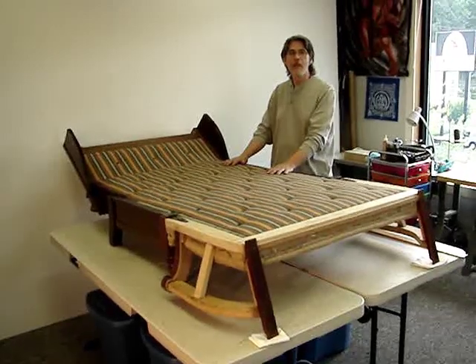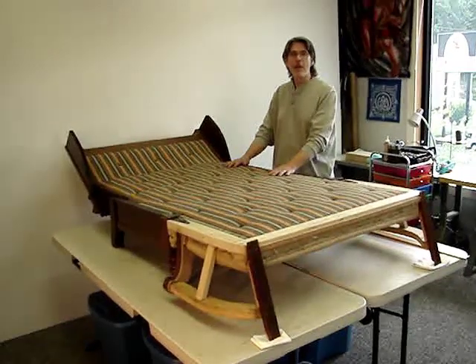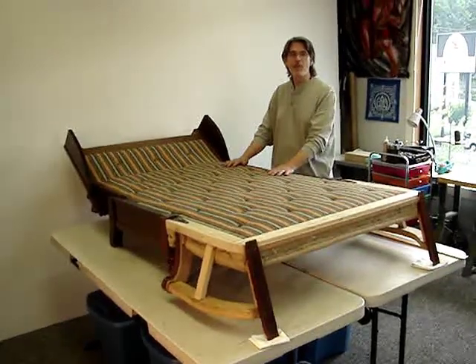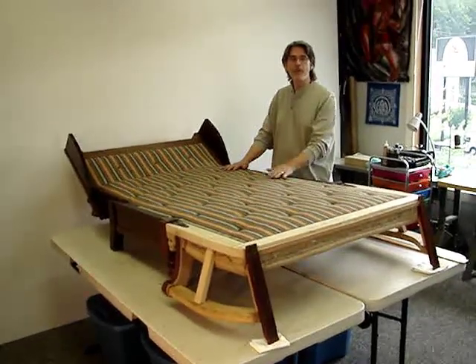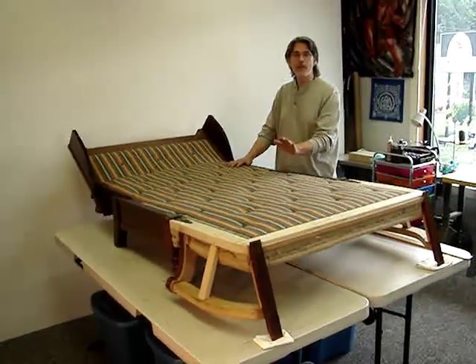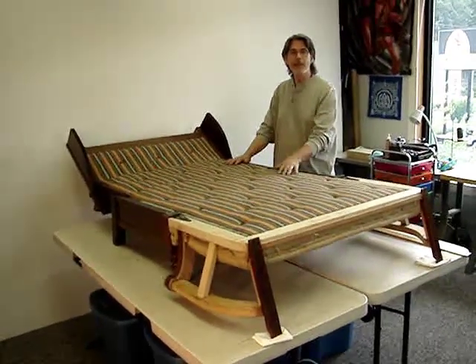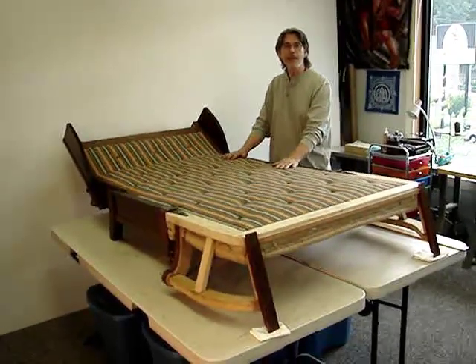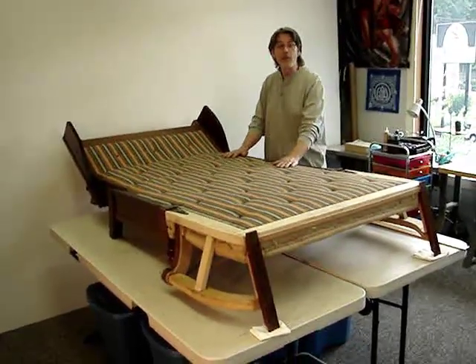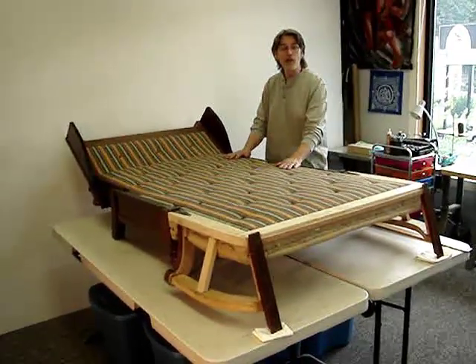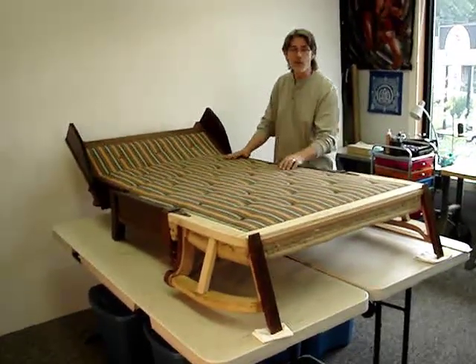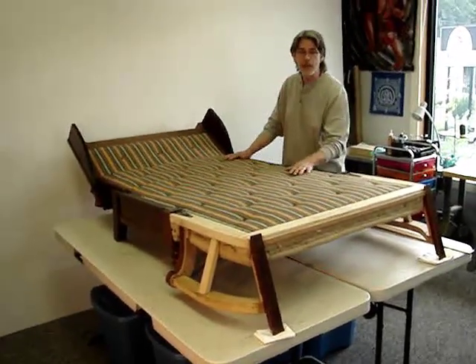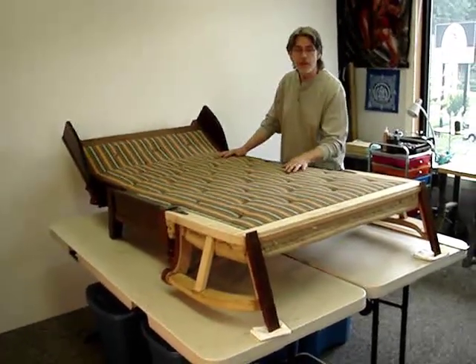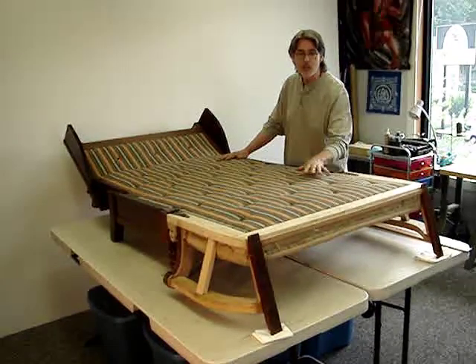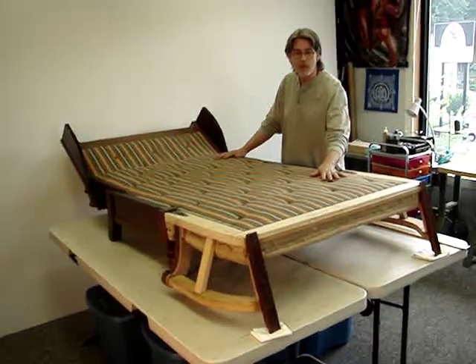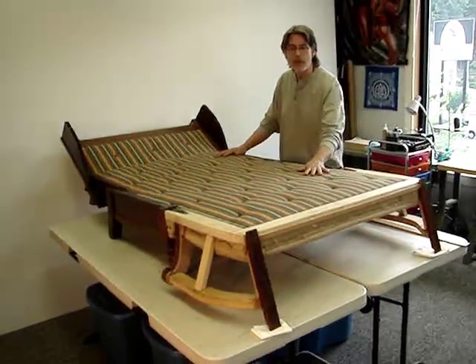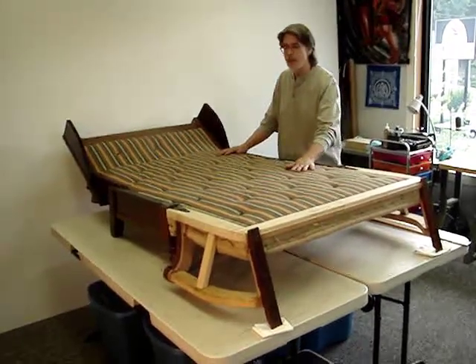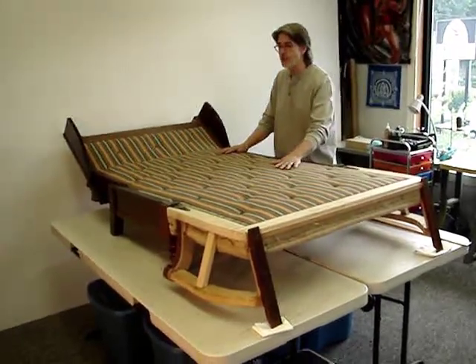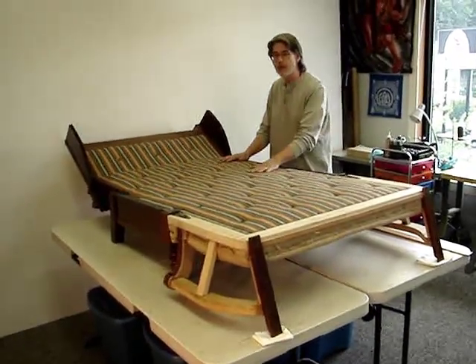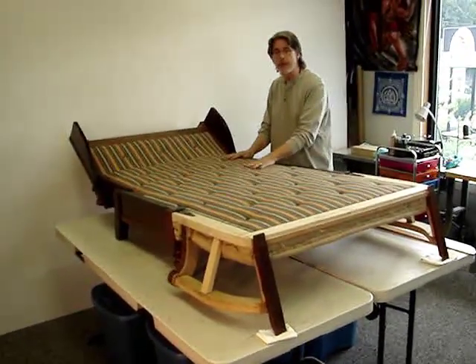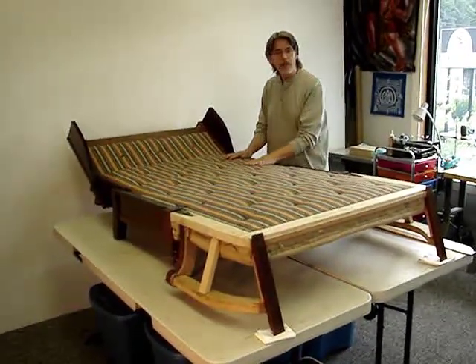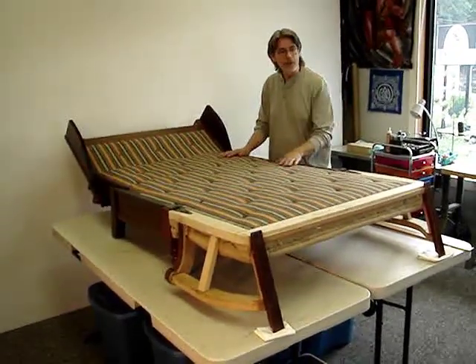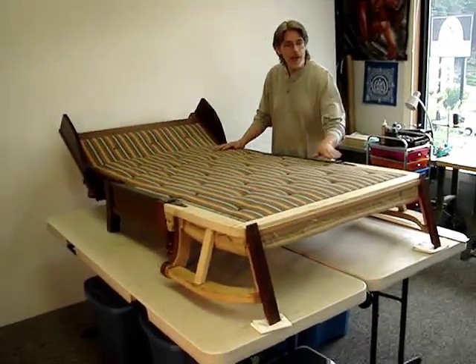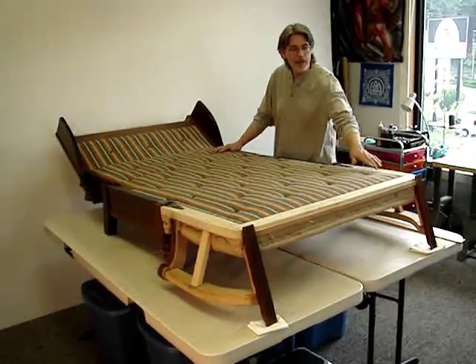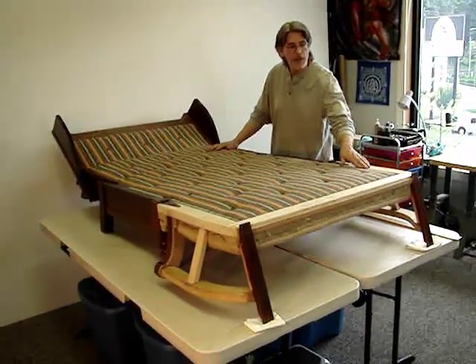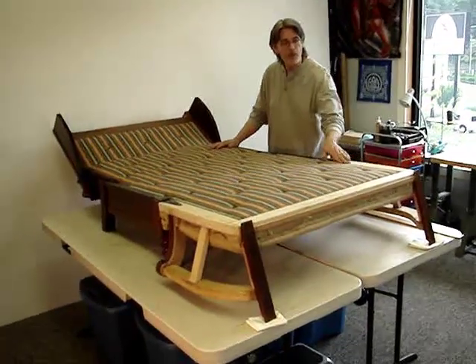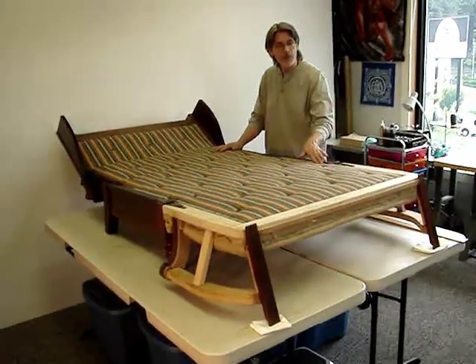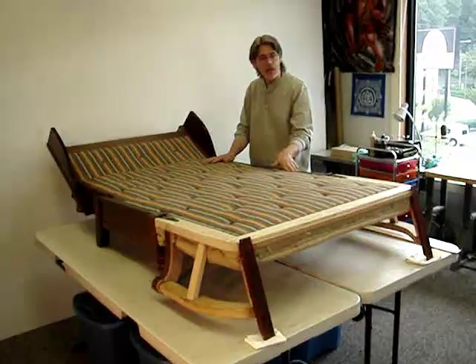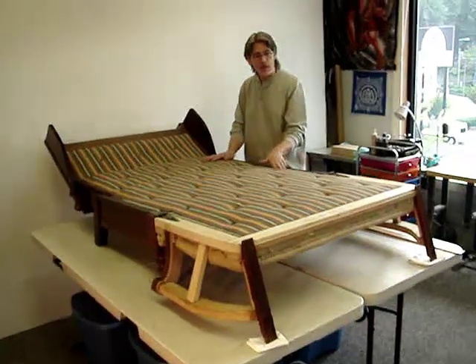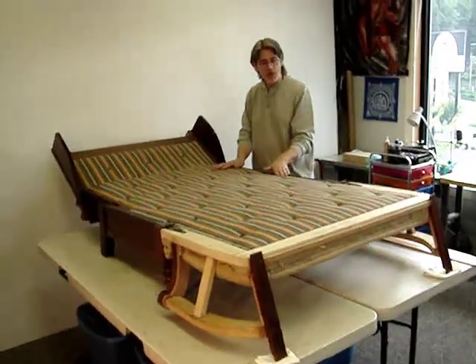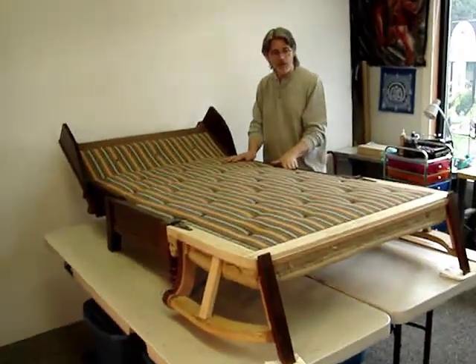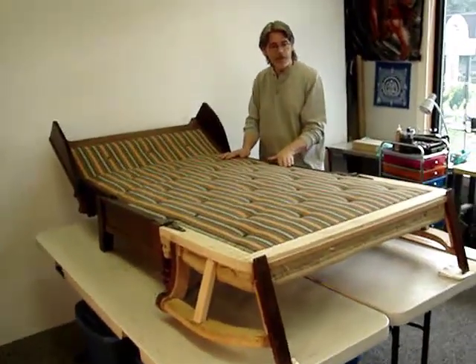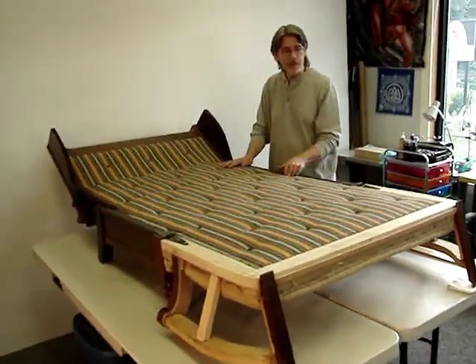The mattress build-up has been completed, which includes the introduction of the upholstery fabric. It's been tacked down along its margins. The margins held very nicely.